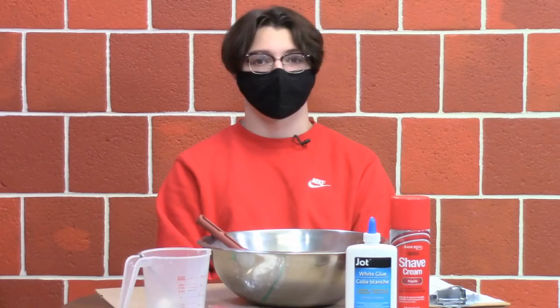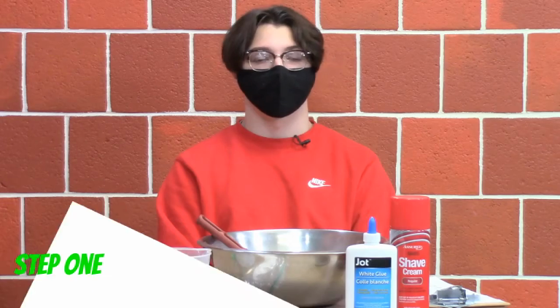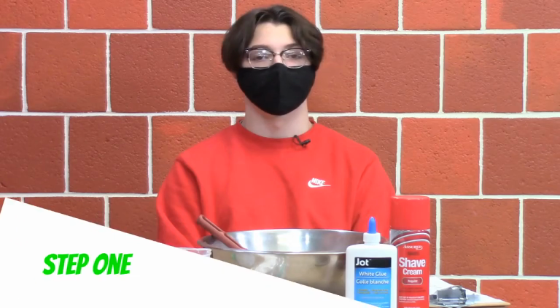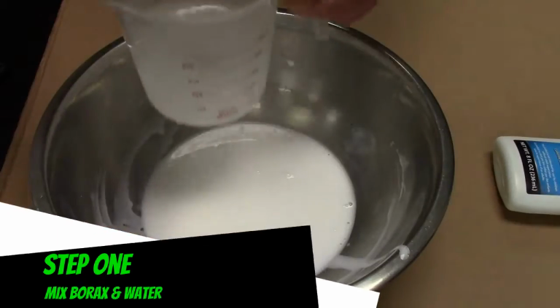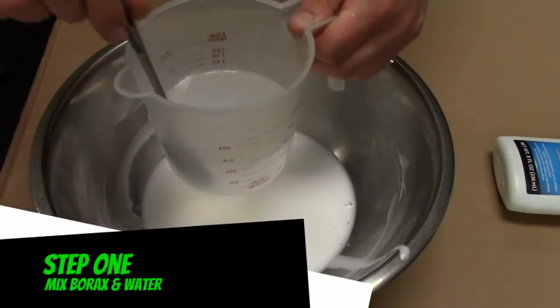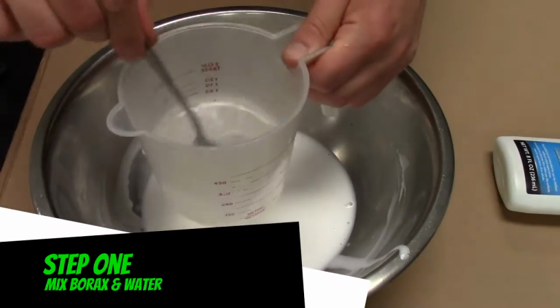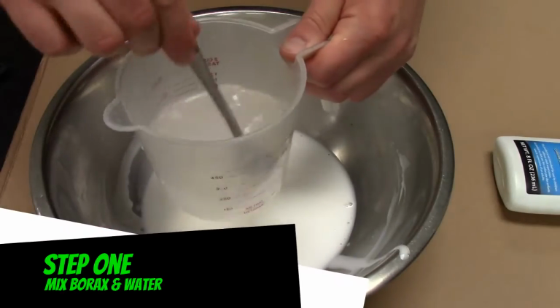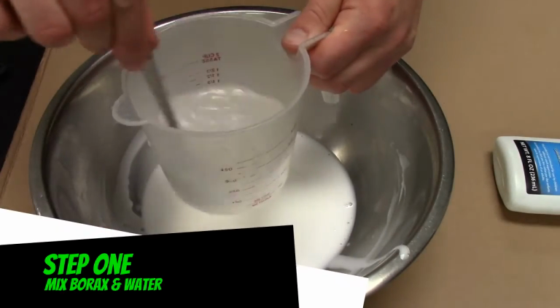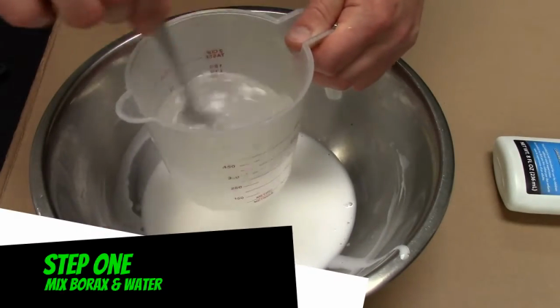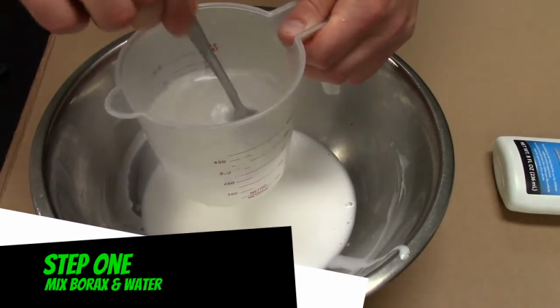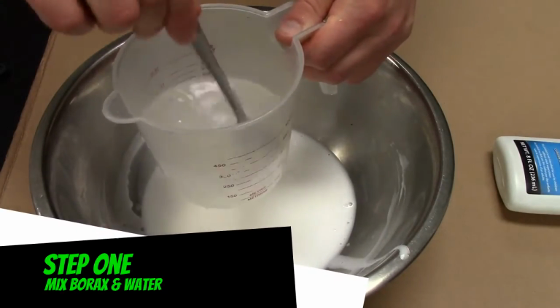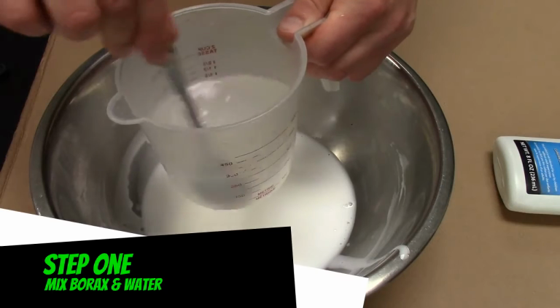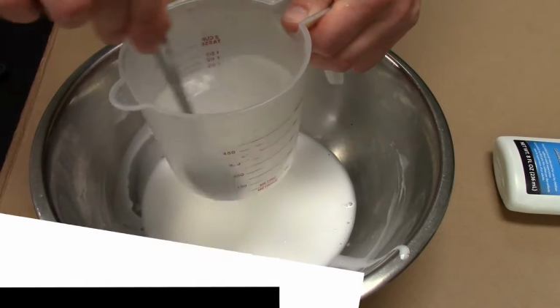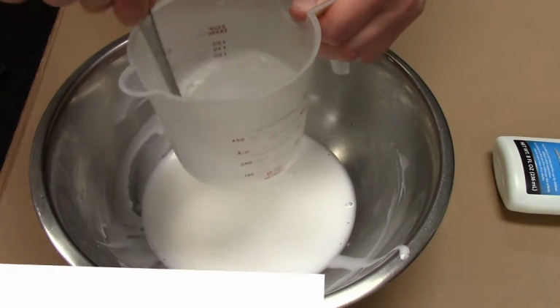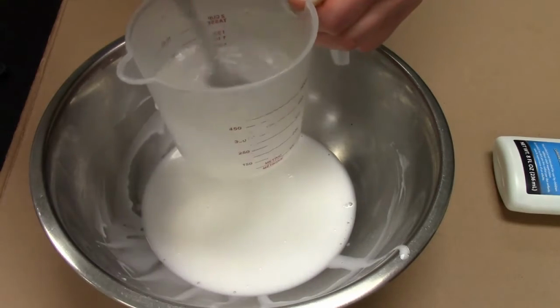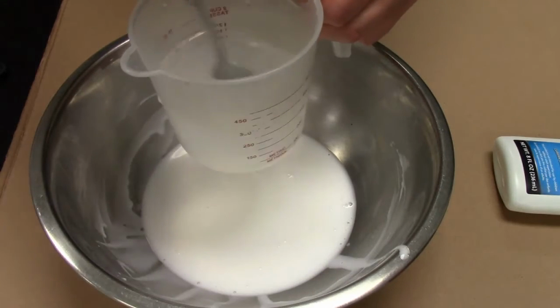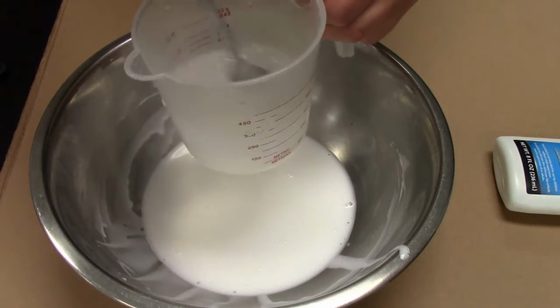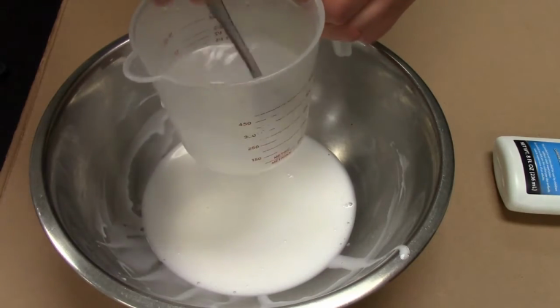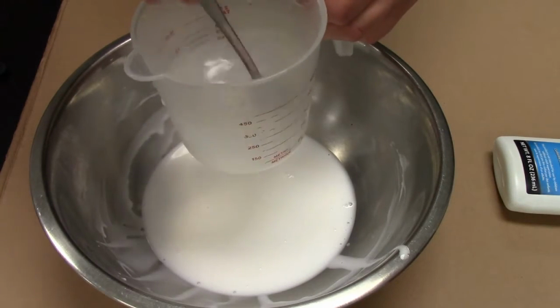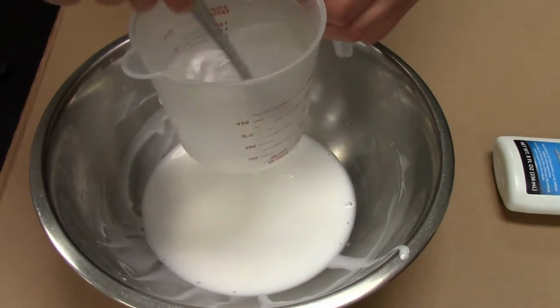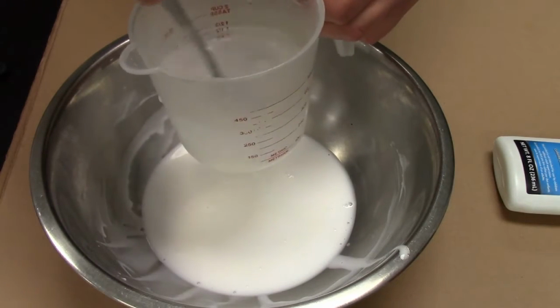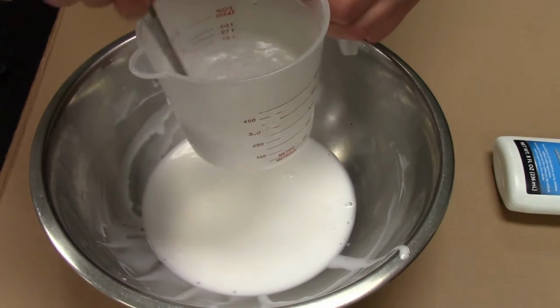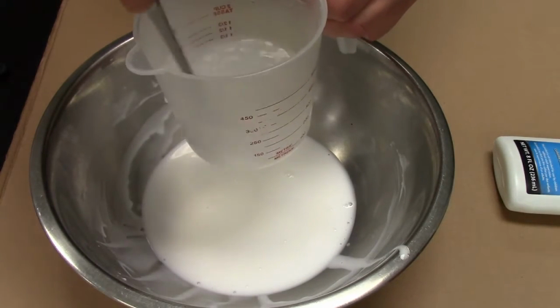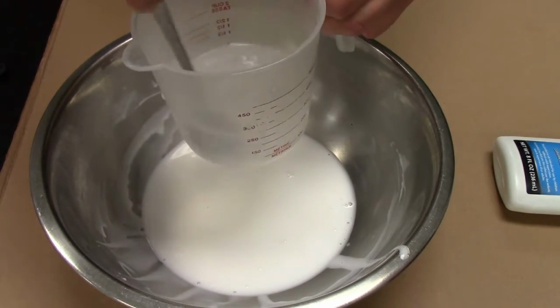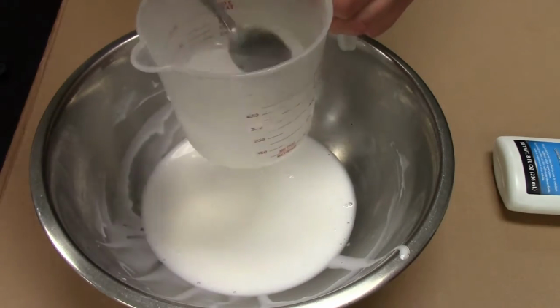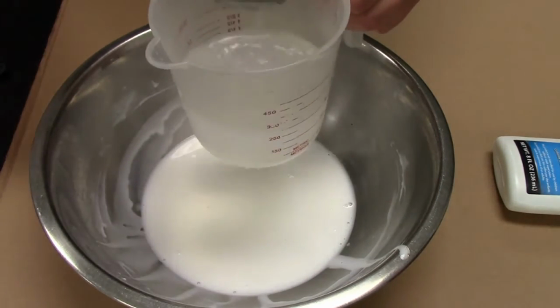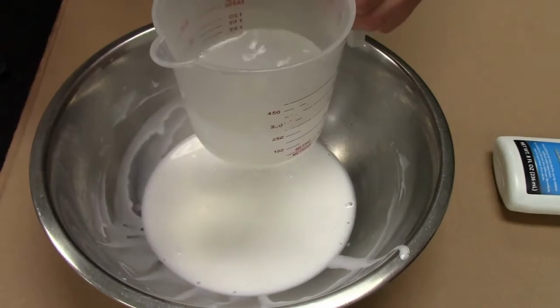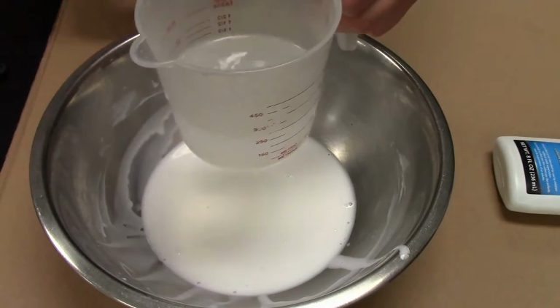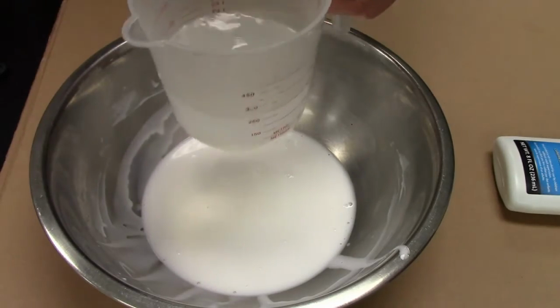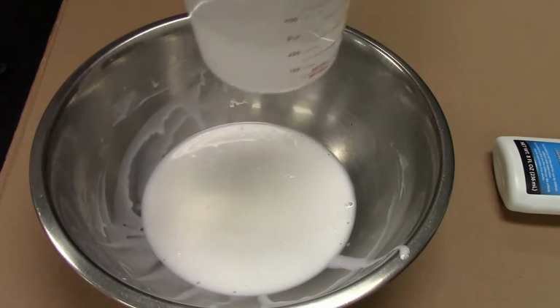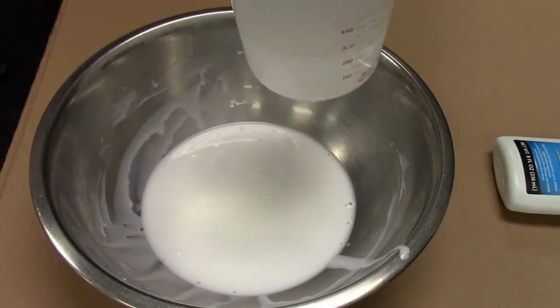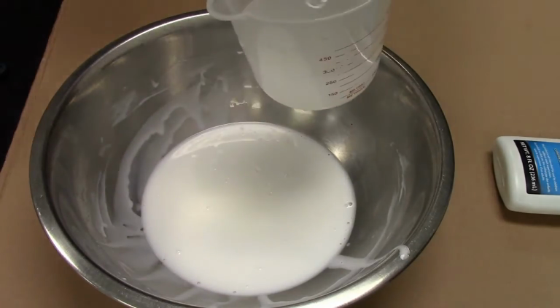Step one: measure out a half a cup of warm water and stir in one teaspoon of borax. Borax is a common cleaning product that people add to laundry — you can find it in the laundry aisle.